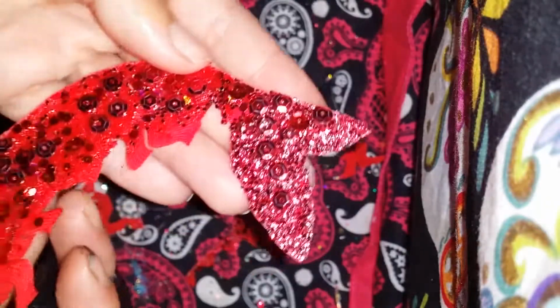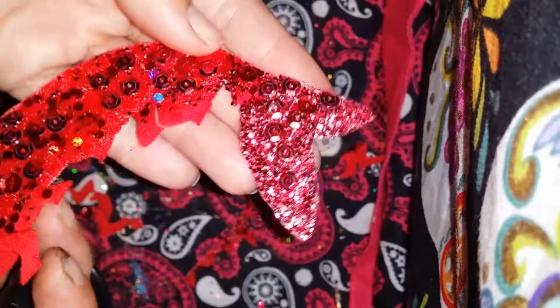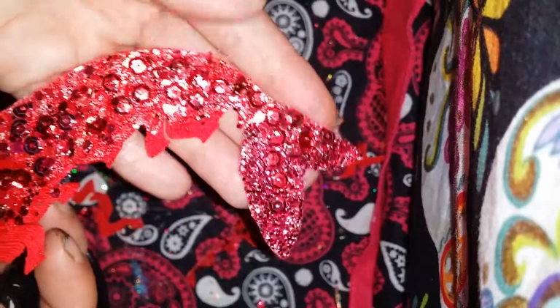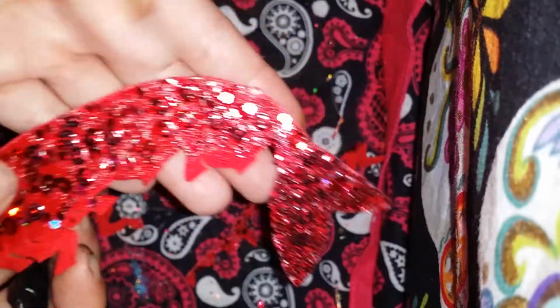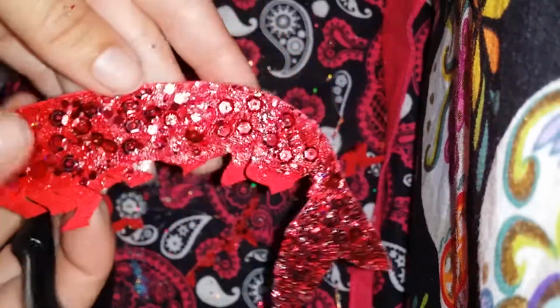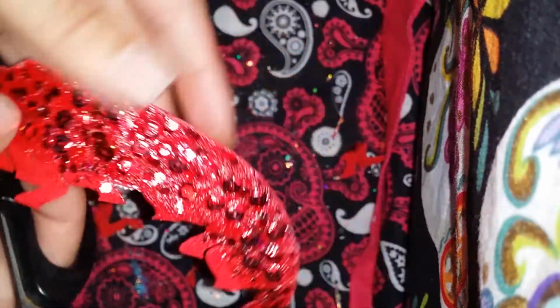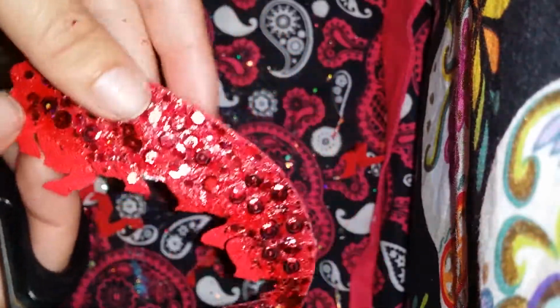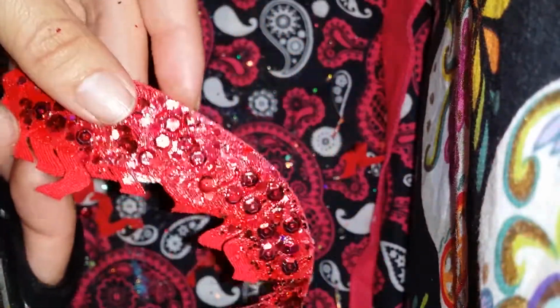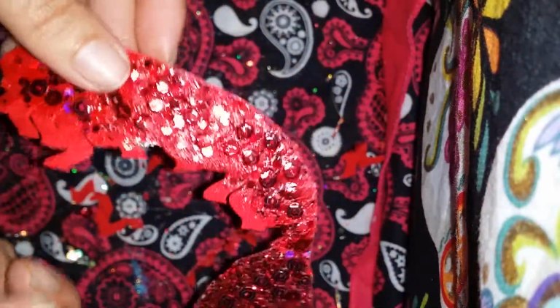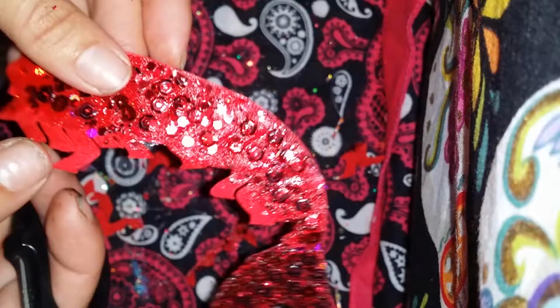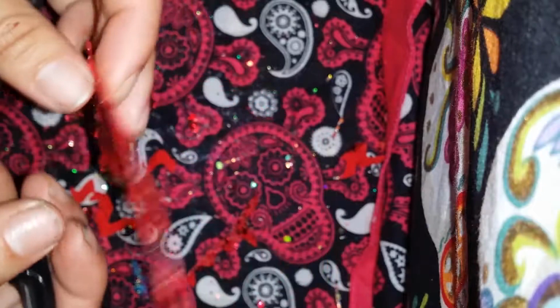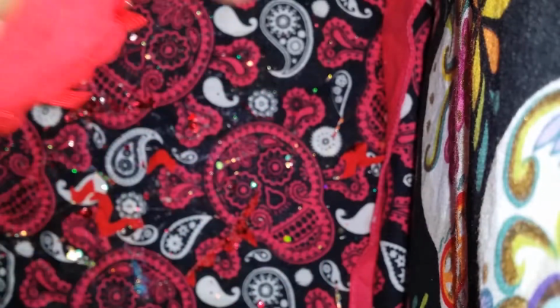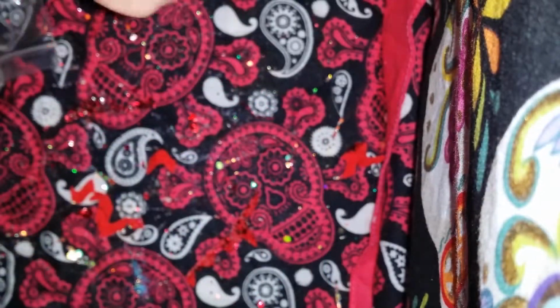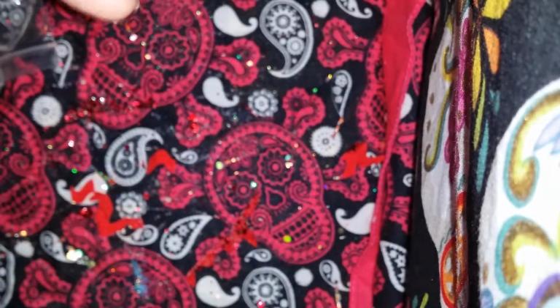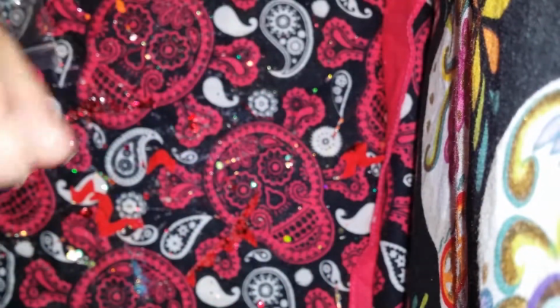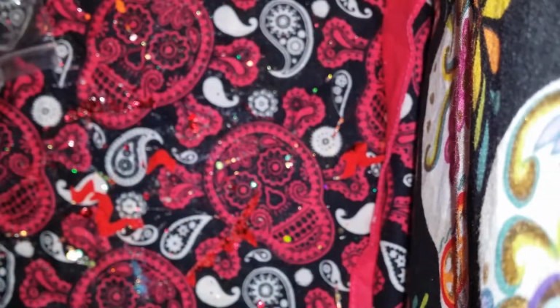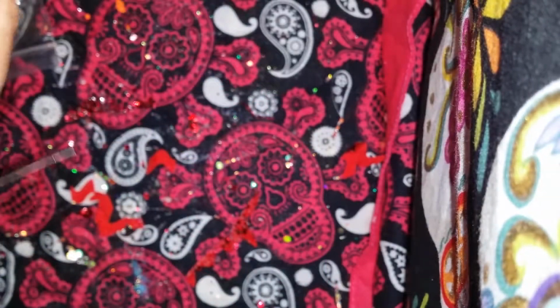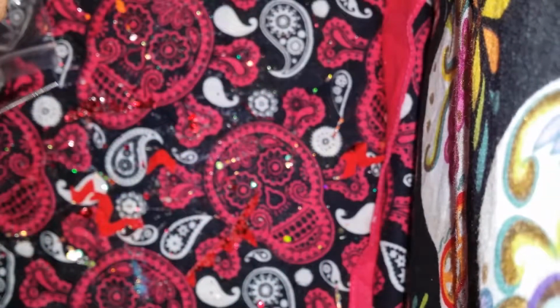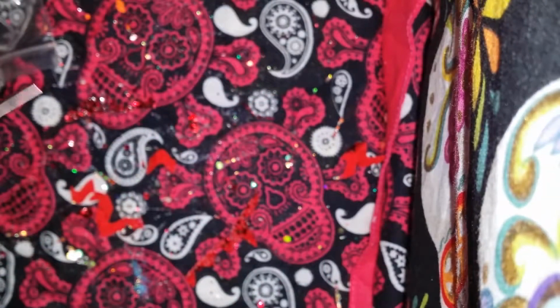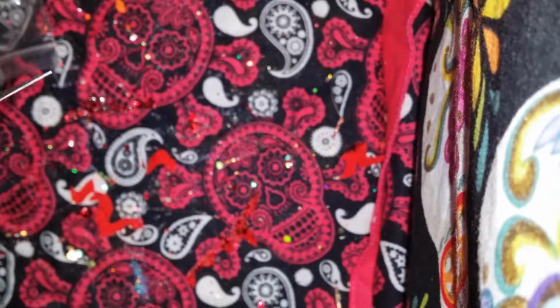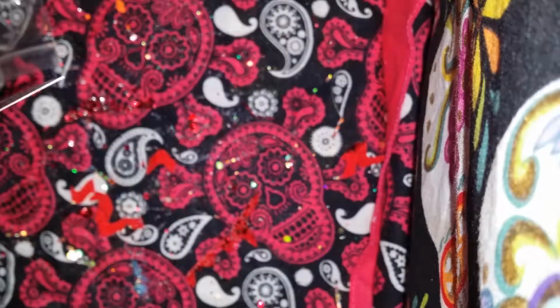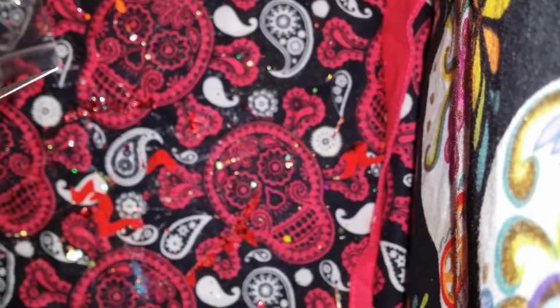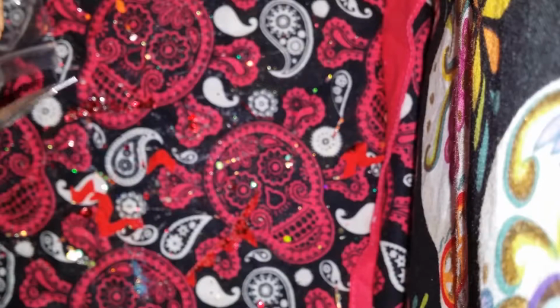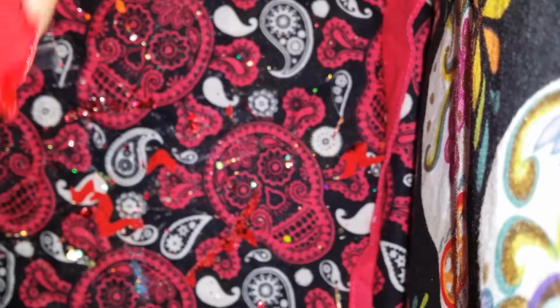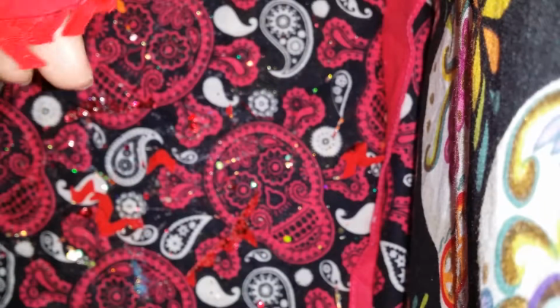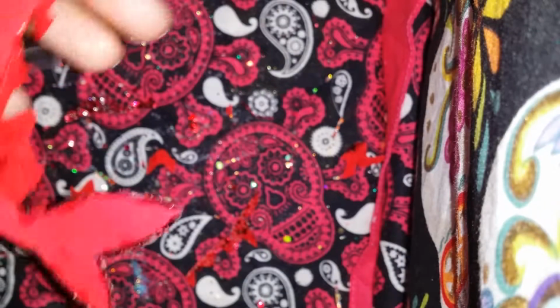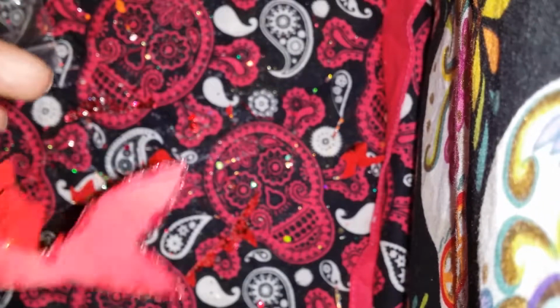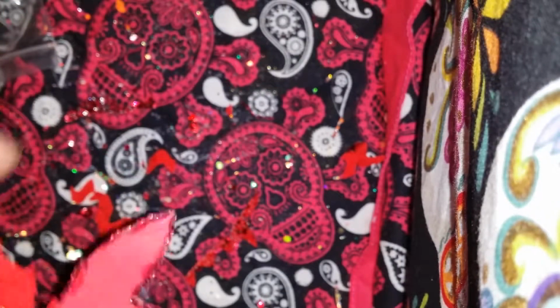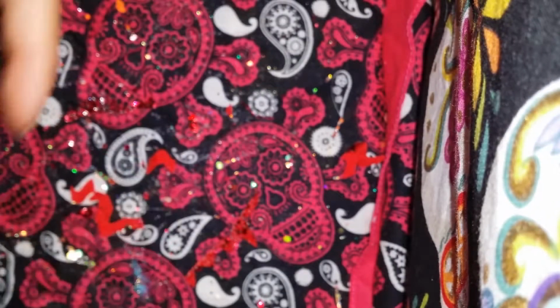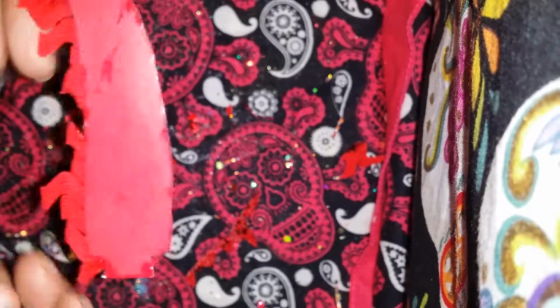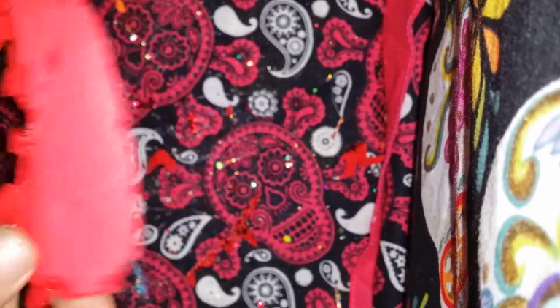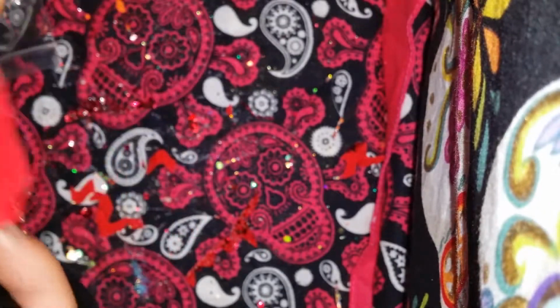So then we have the finished tail and side, and she's looking so great. Oh my gosh, I'm so excited. This is going to be great.